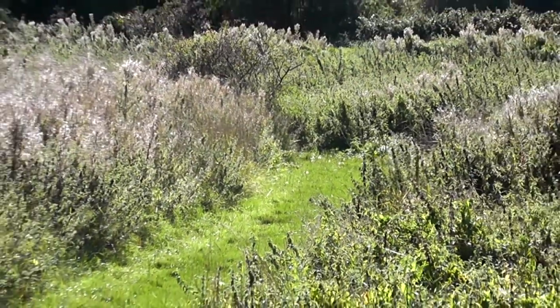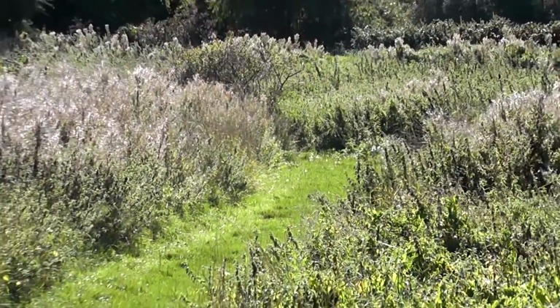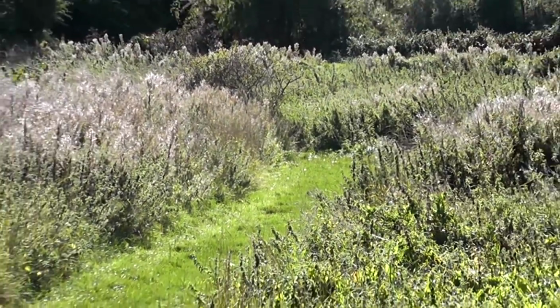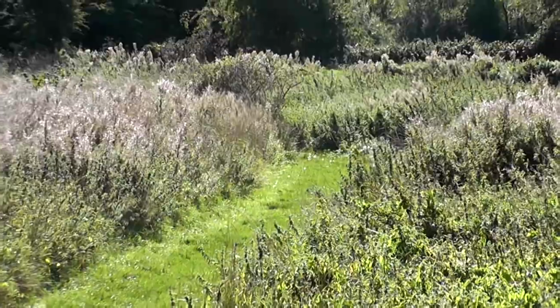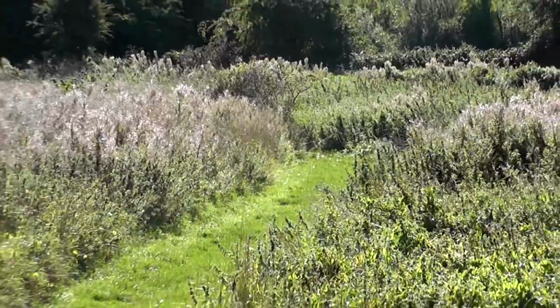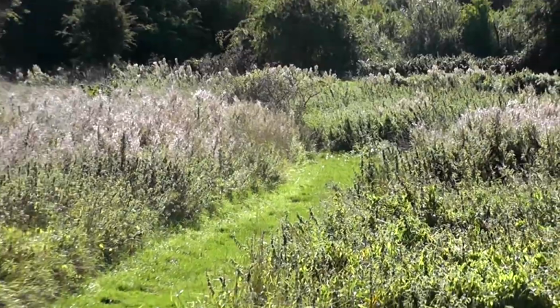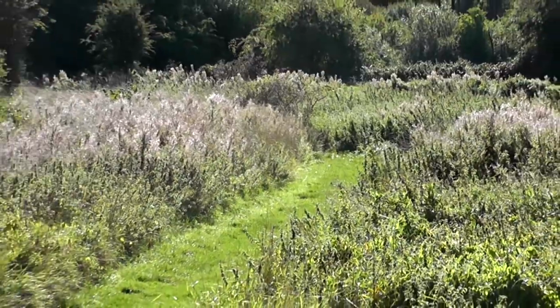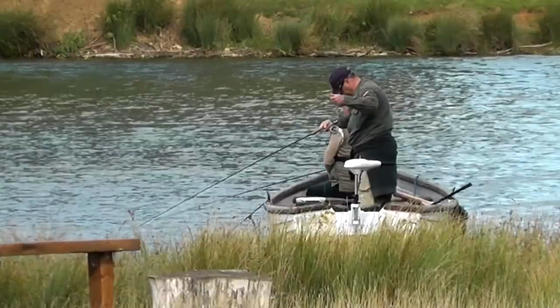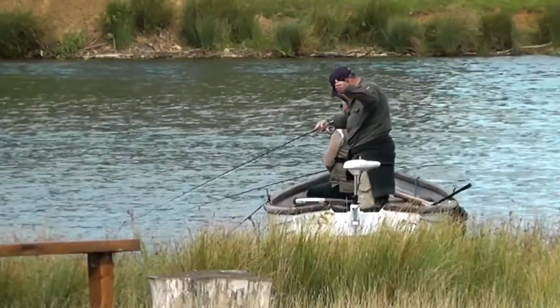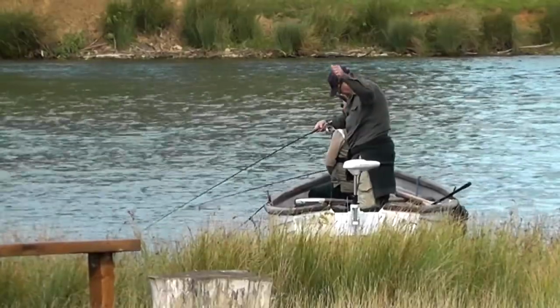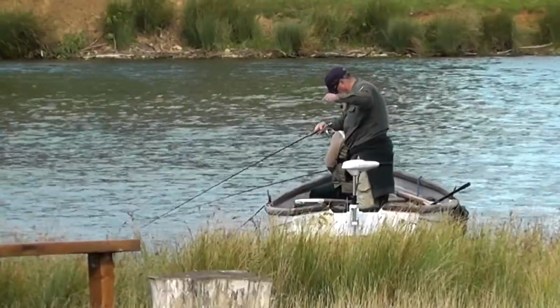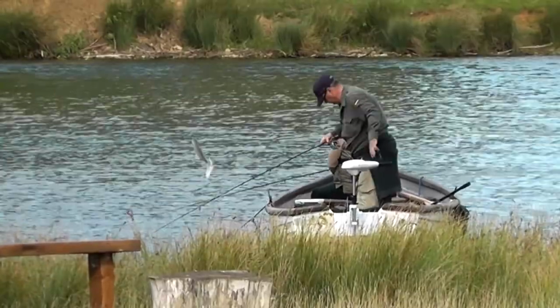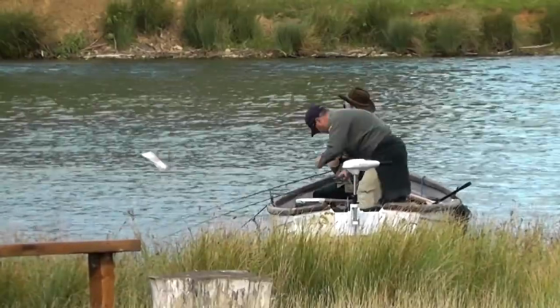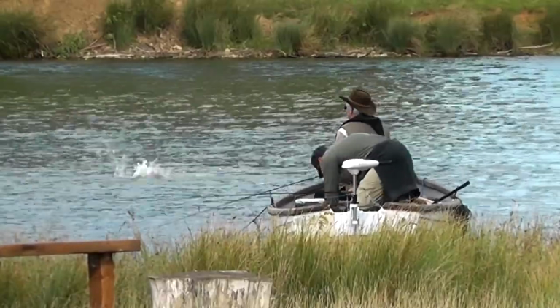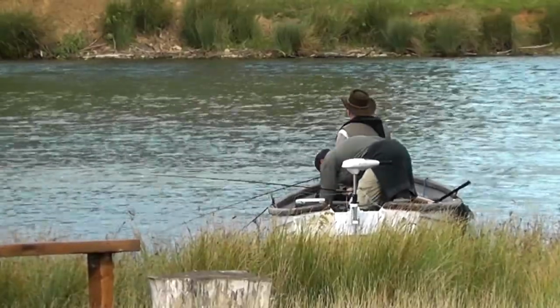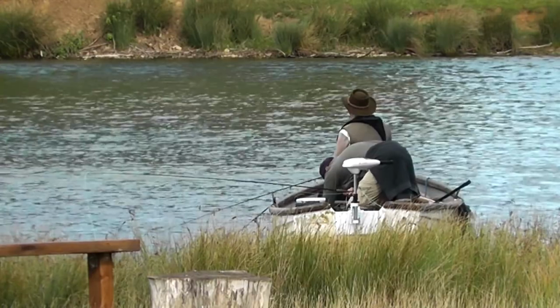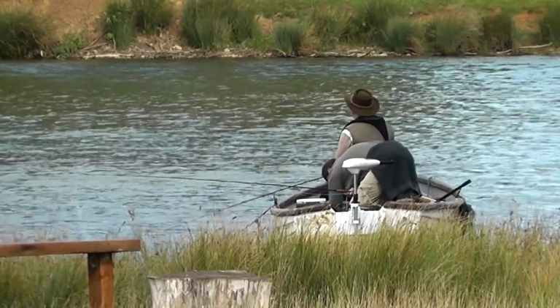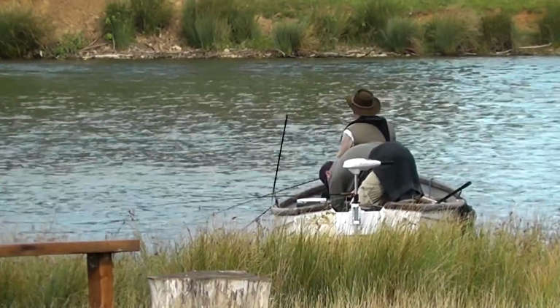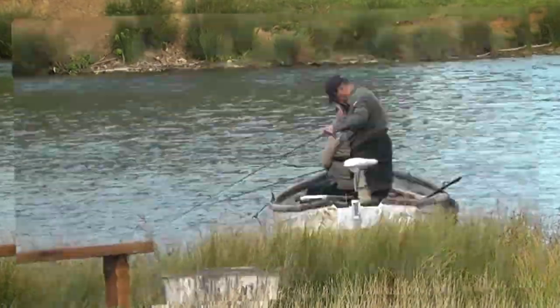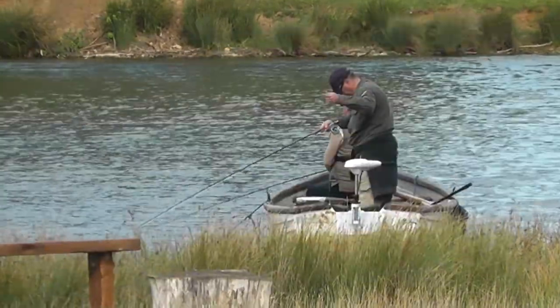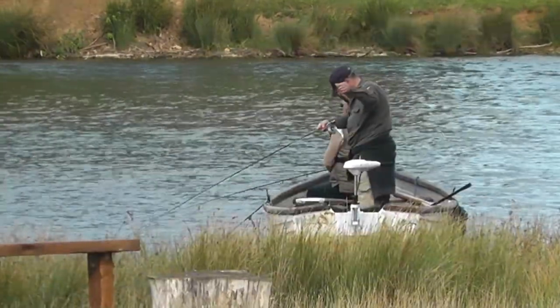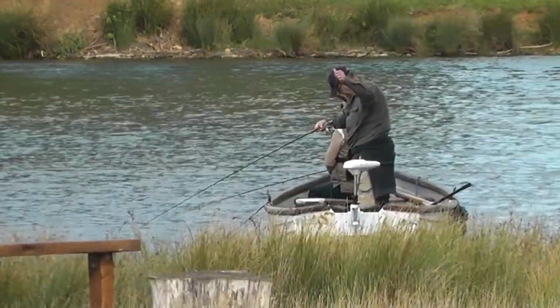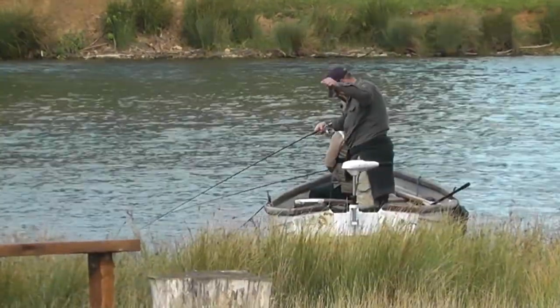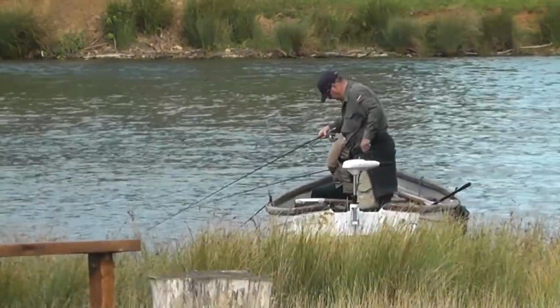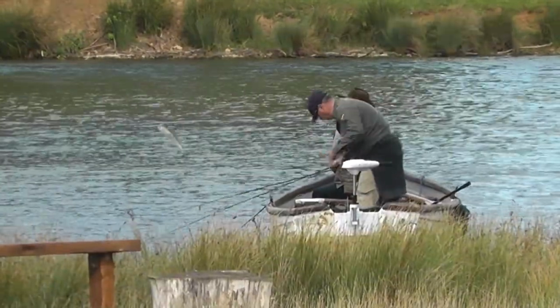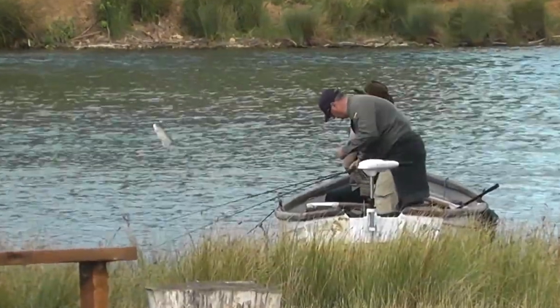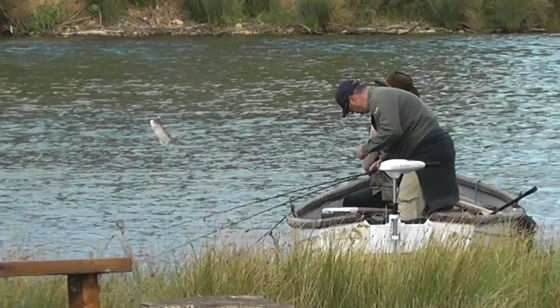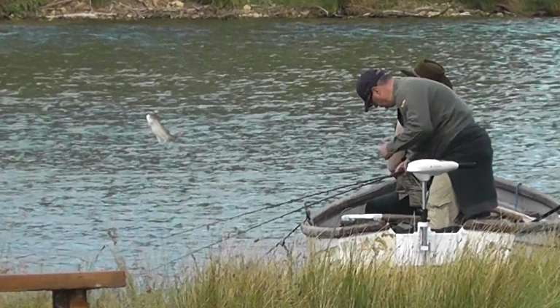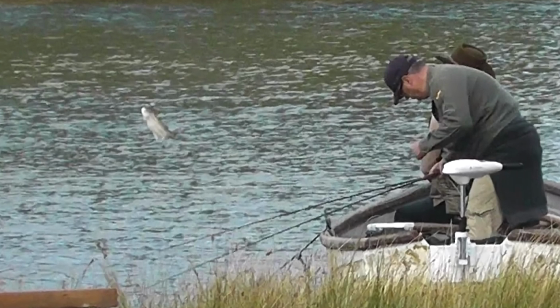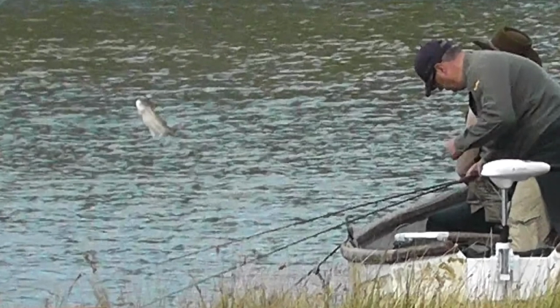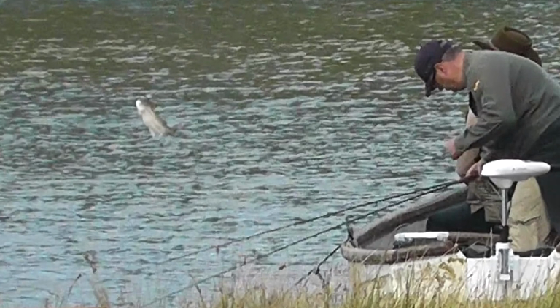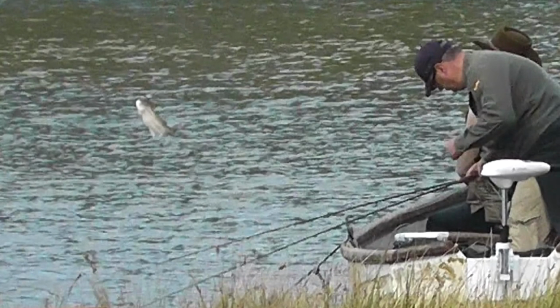Adjacent to the reserve there's a trout fishery. Just getting a shot of the fisherman - you saw a fish leap there. I don't know if you noticed it but it just frees the picture there. There's a trout.